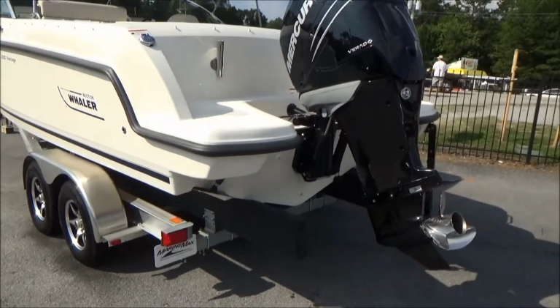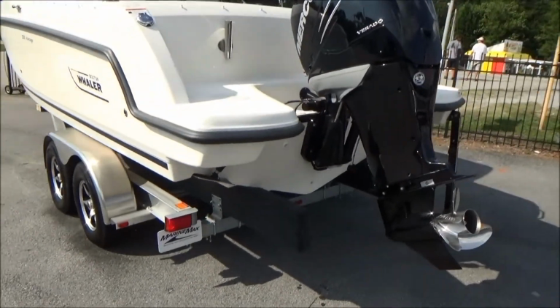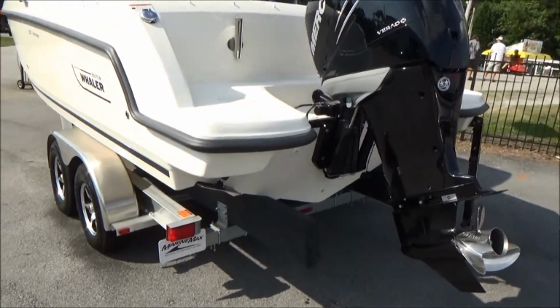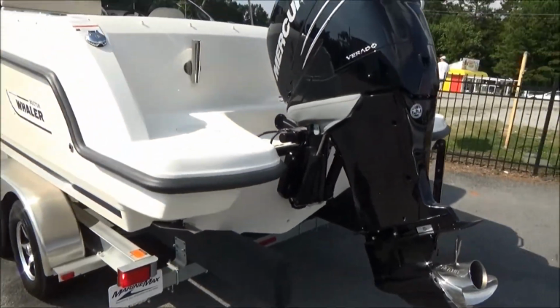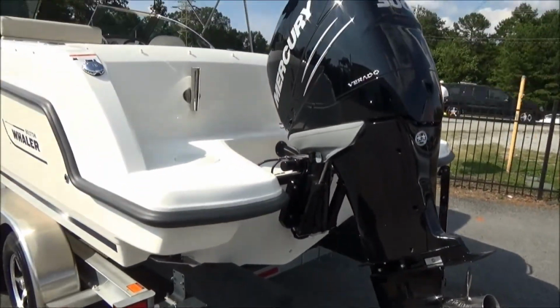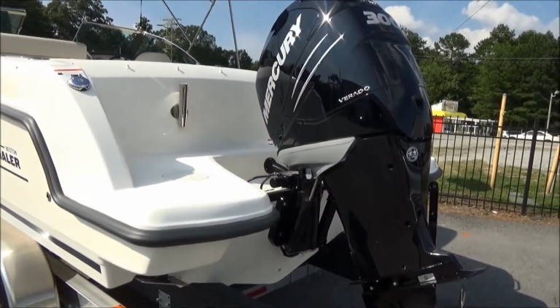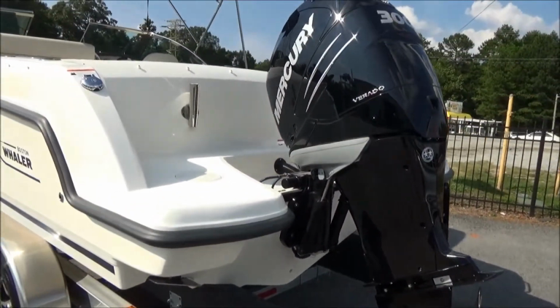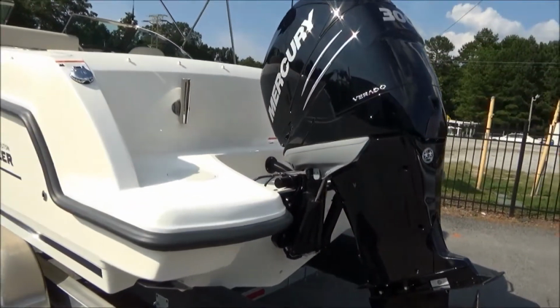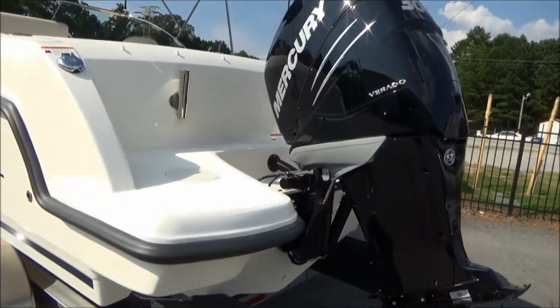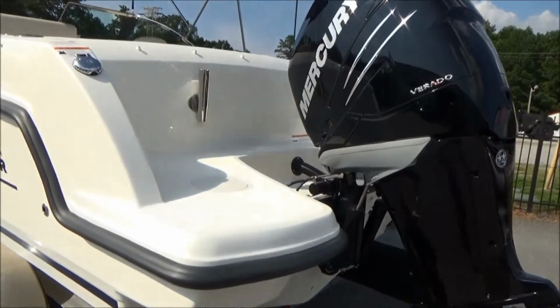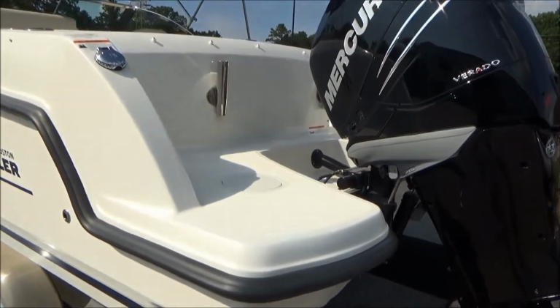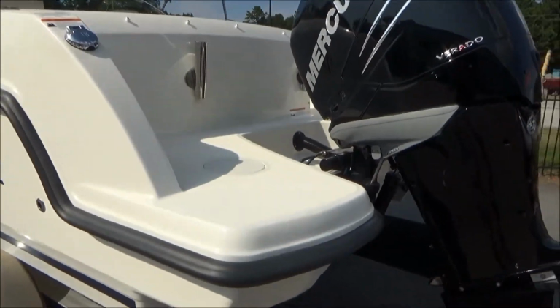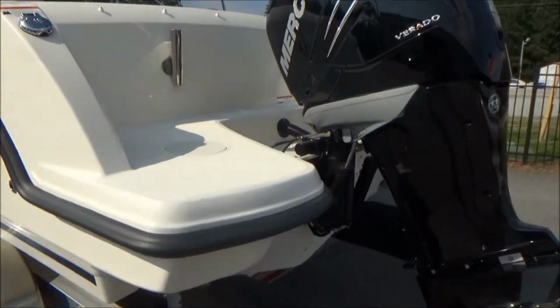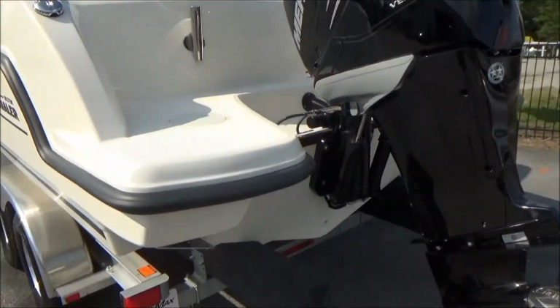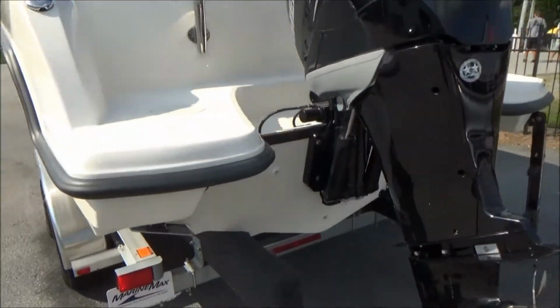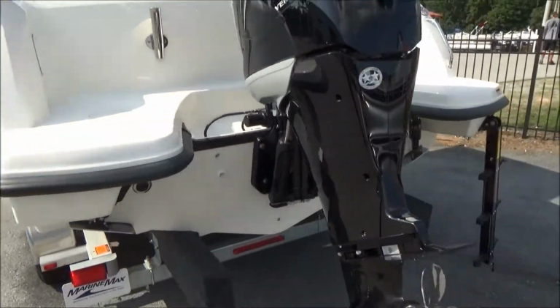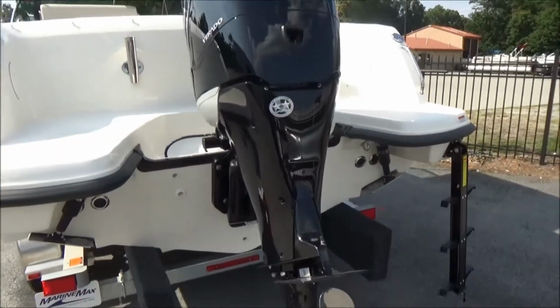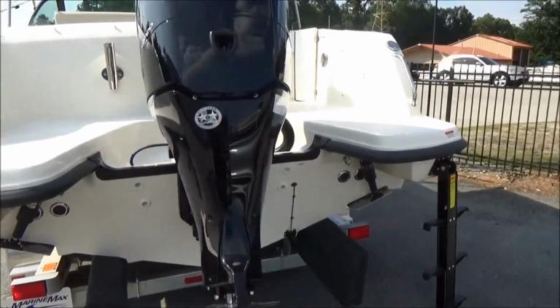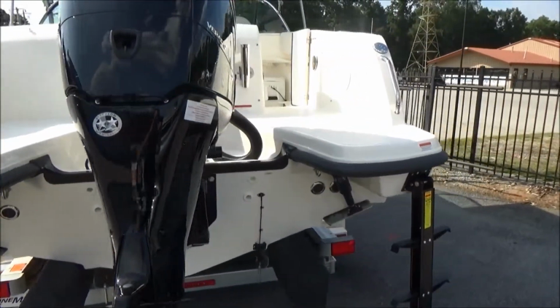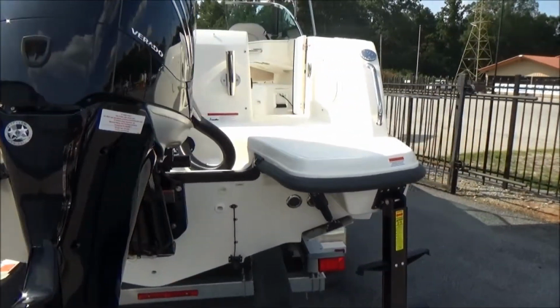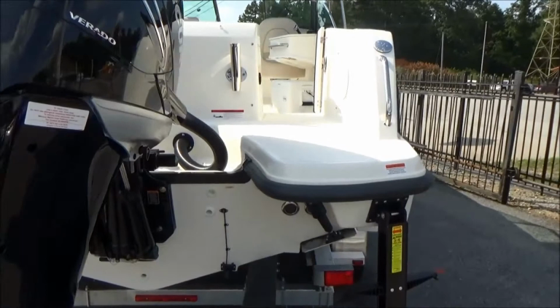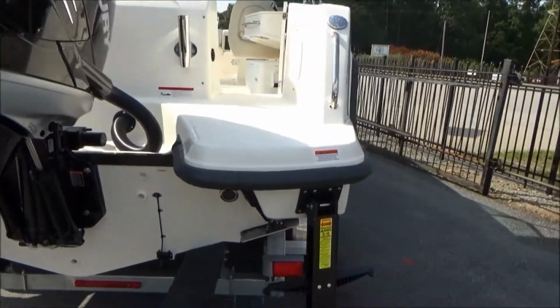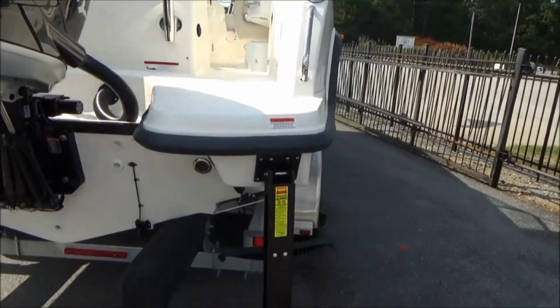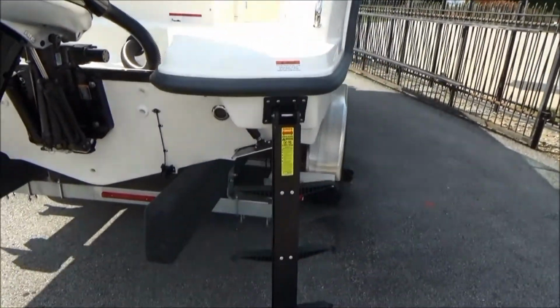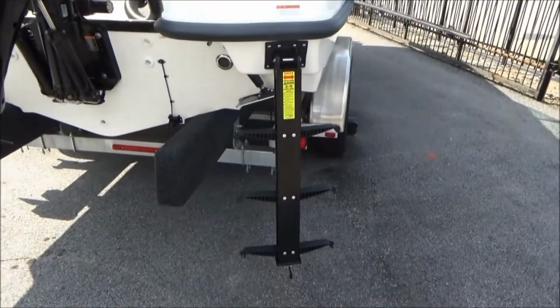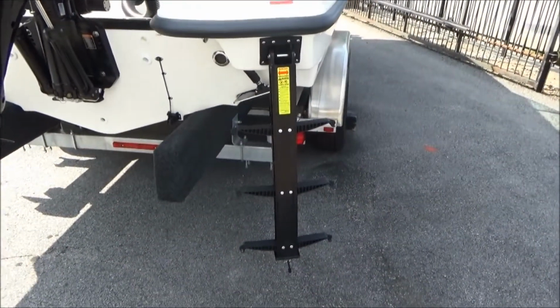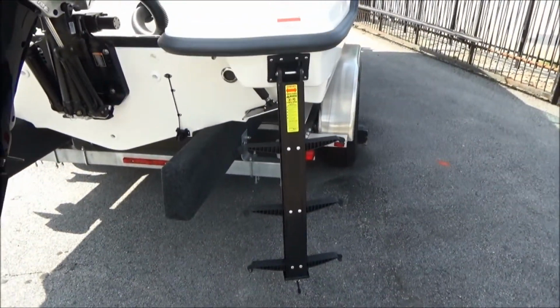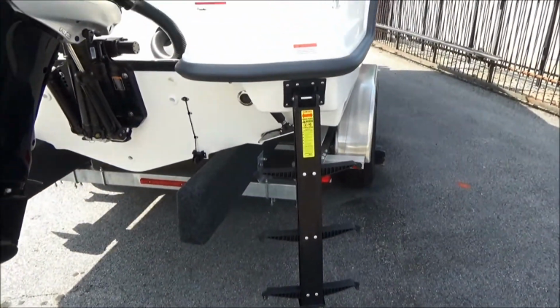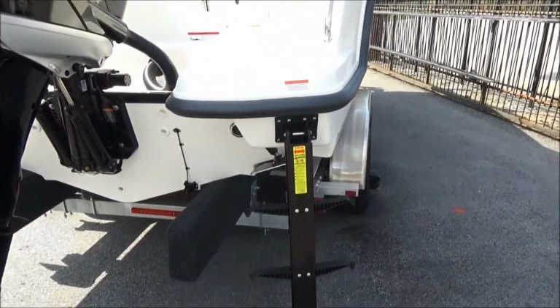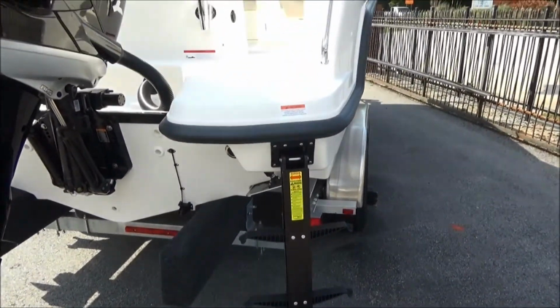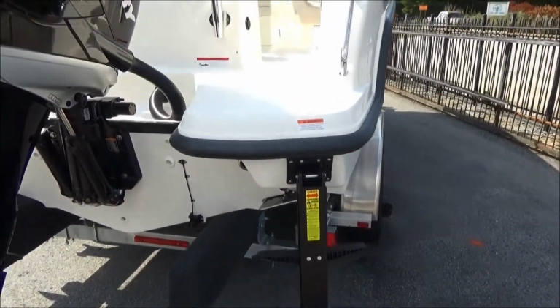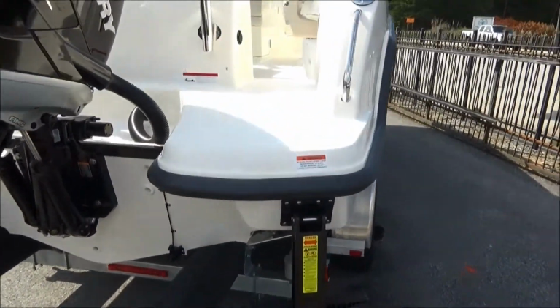You can see in the back it's got a large area to walk around the engine compartment. On this side we've got a really neat pop-out ladder that makes it very easy to board and disembark the boat.